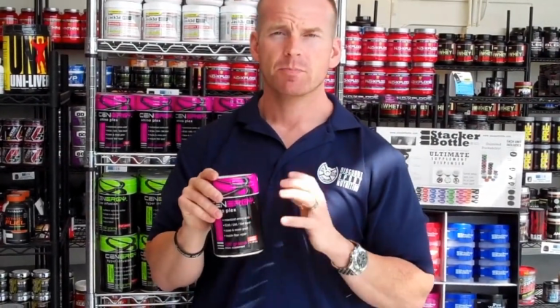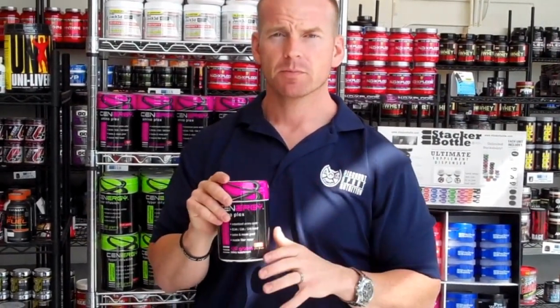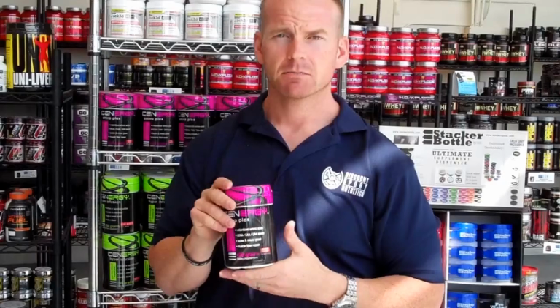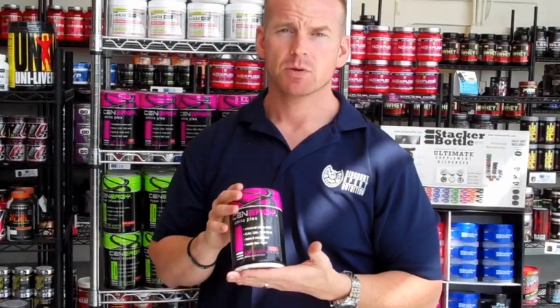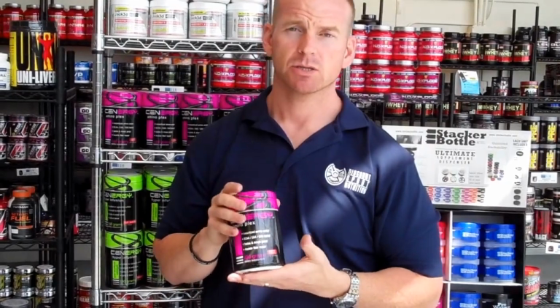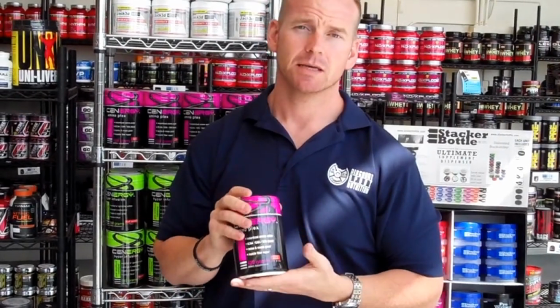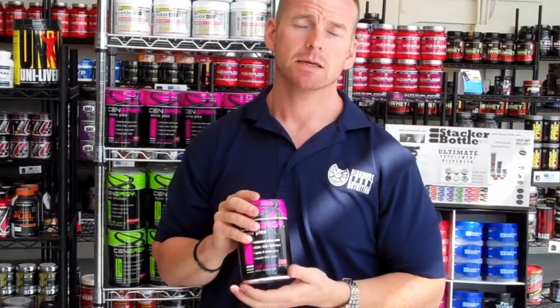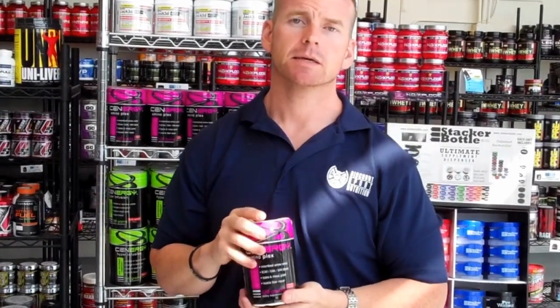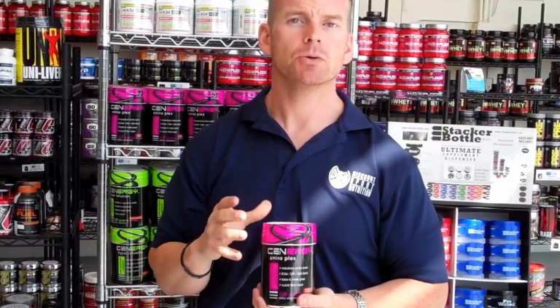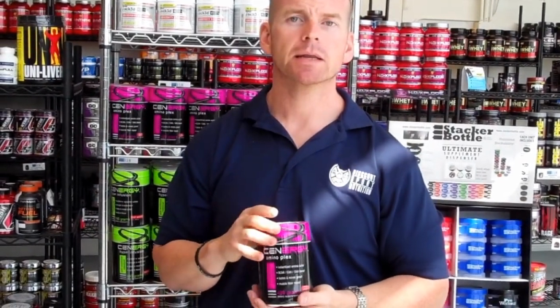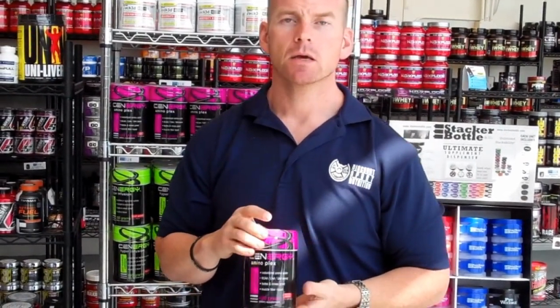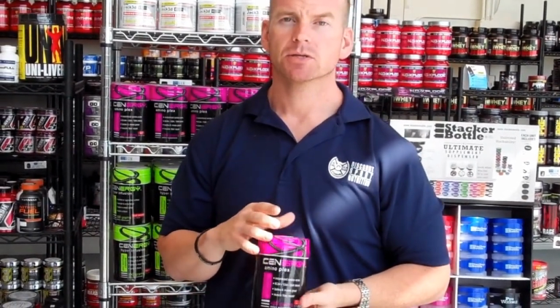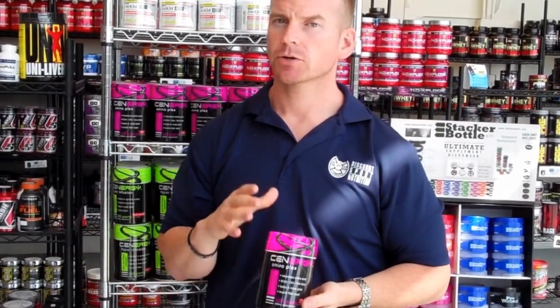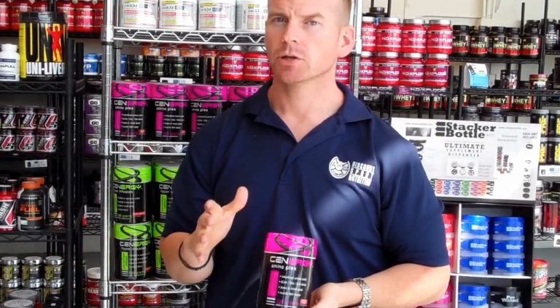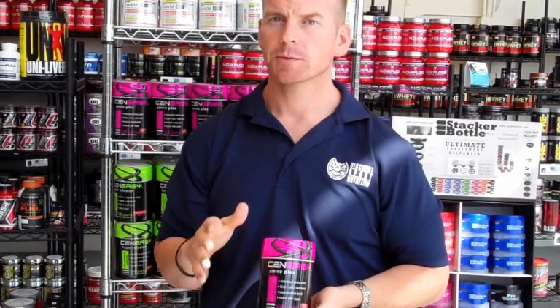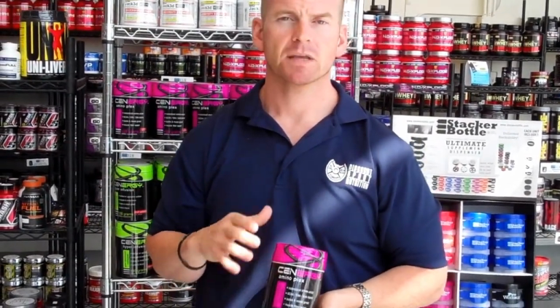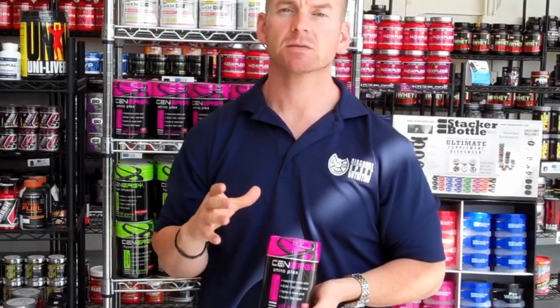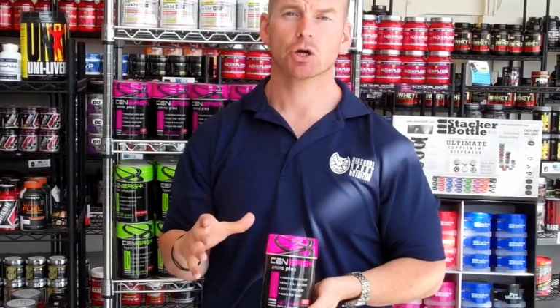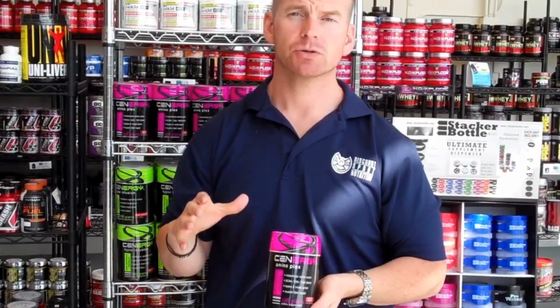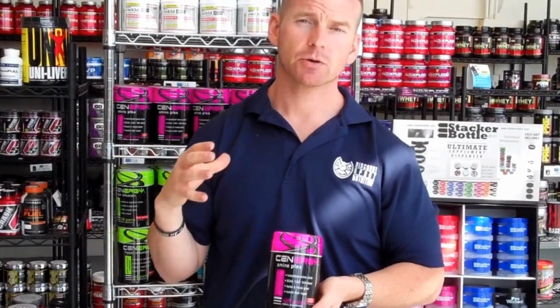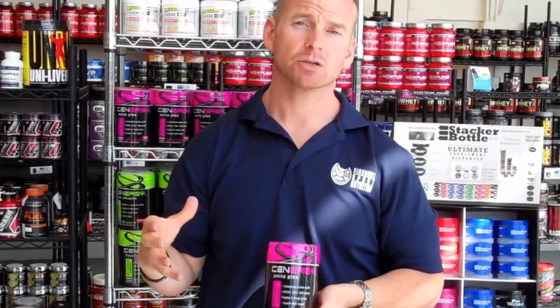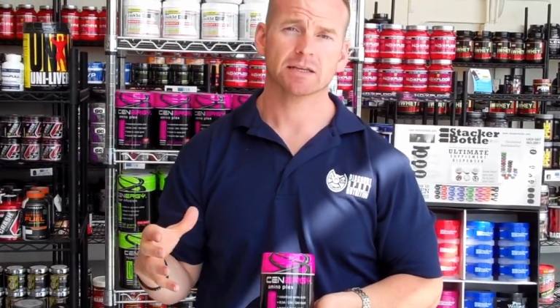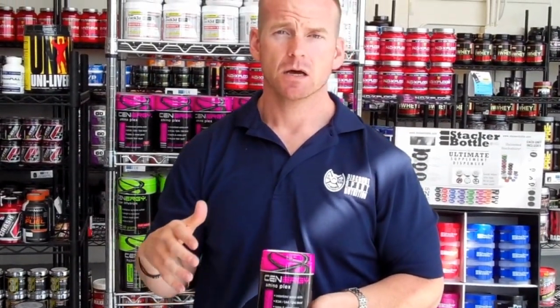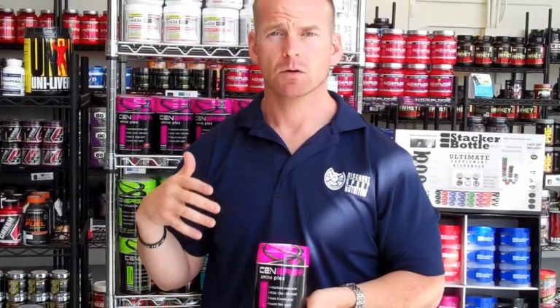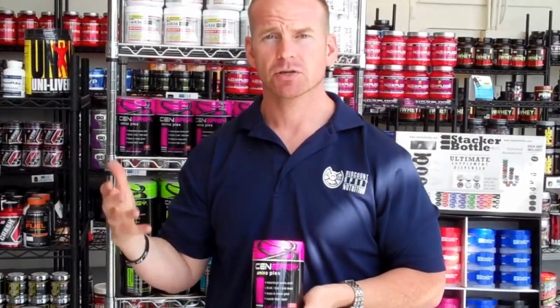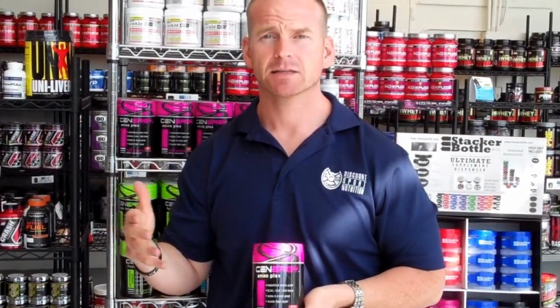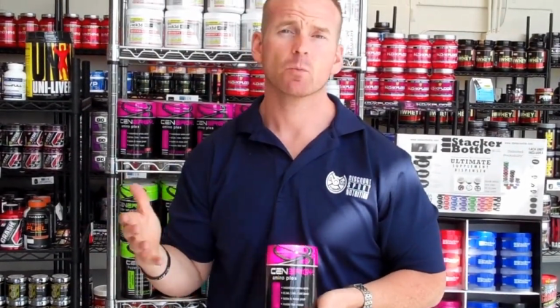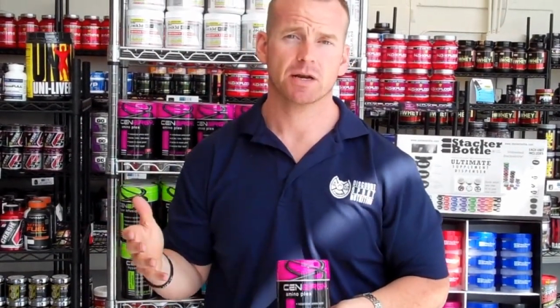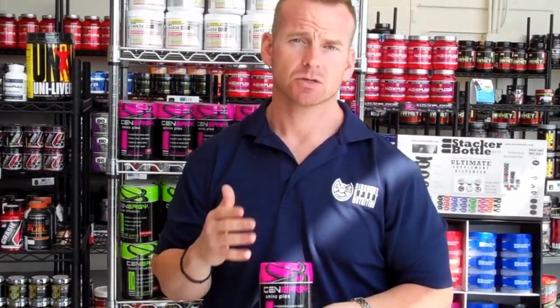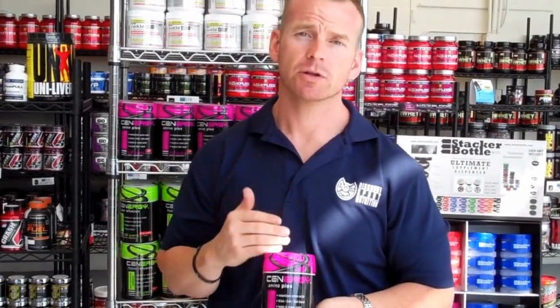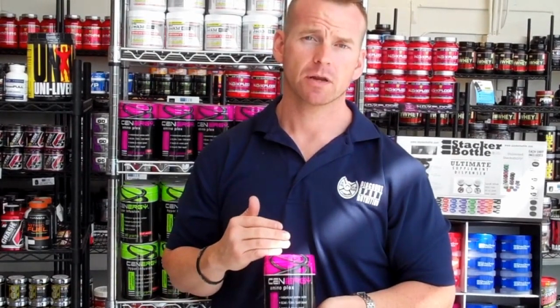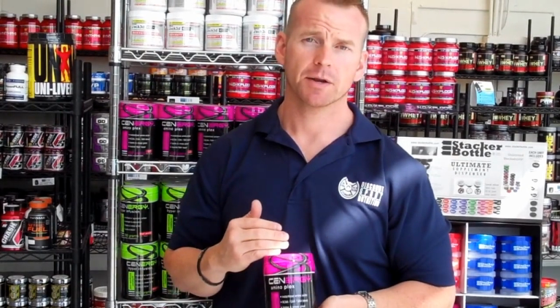The best part about this, in my opinion, is the HMB. HMB is a newer ingredient. The studies on it are really good — it has actually been shown to increase muscle mass even in athletes that don't even weight train. It's a really integrated product.